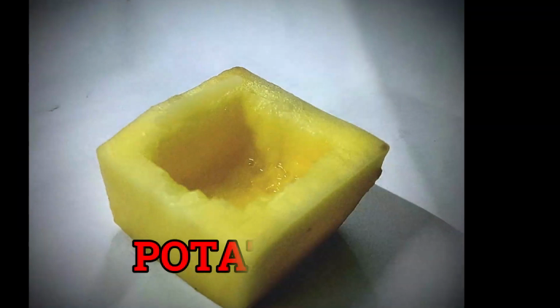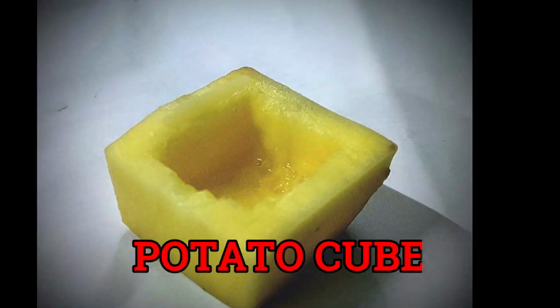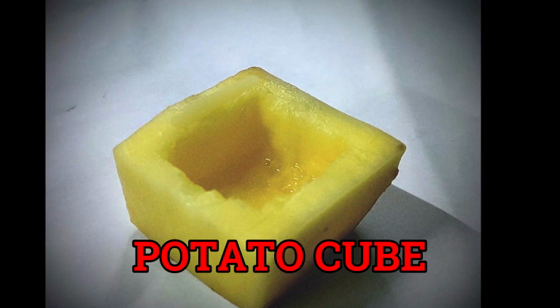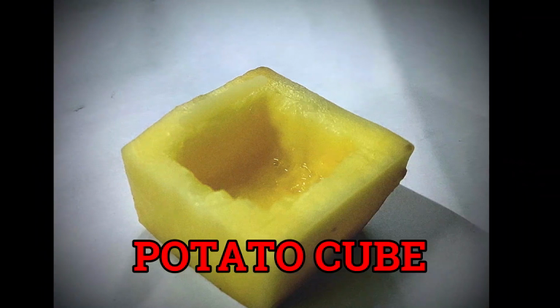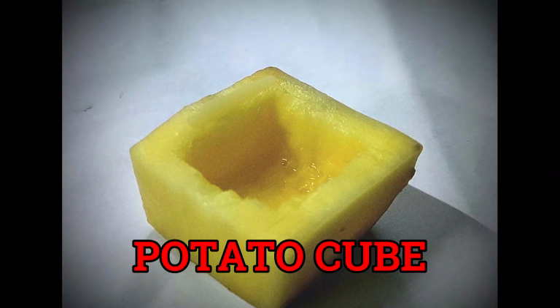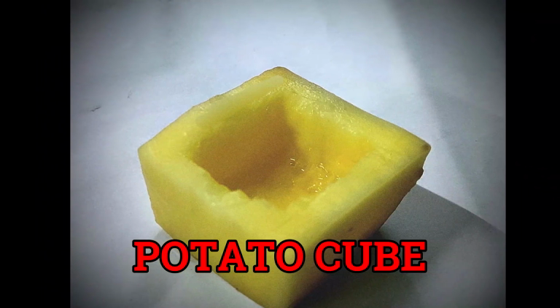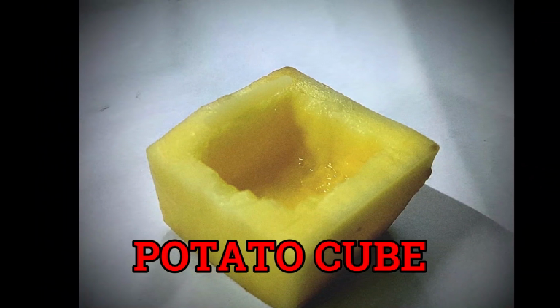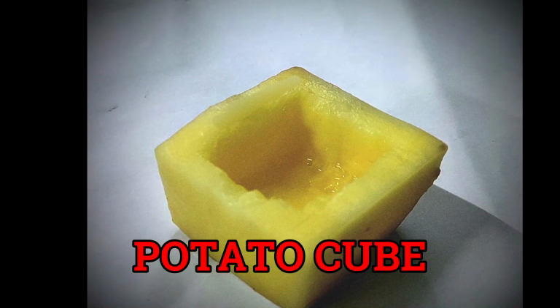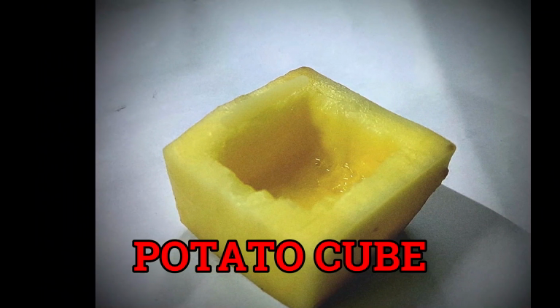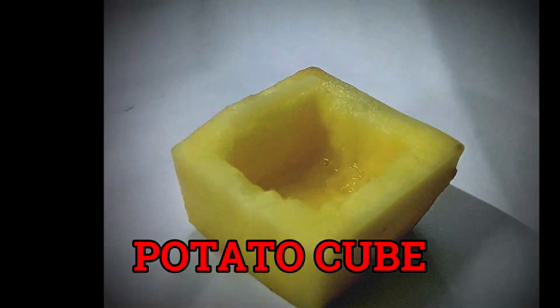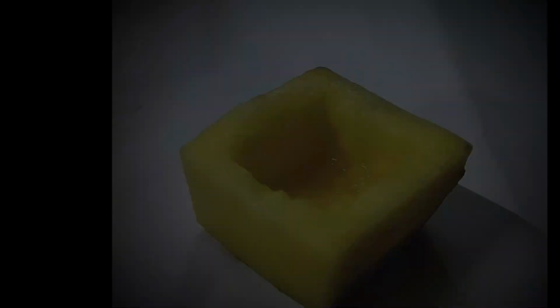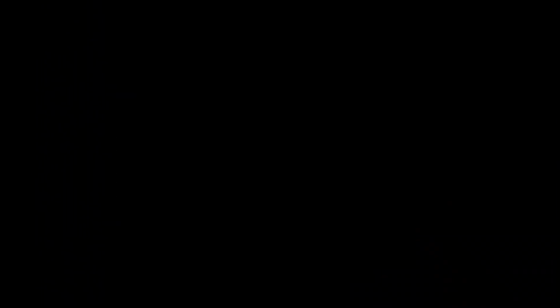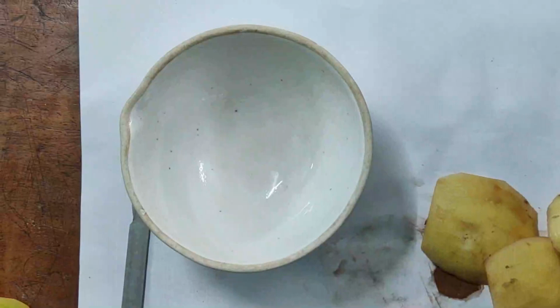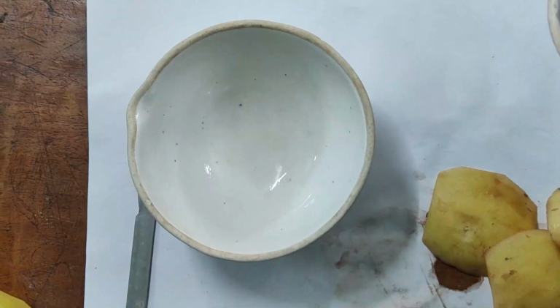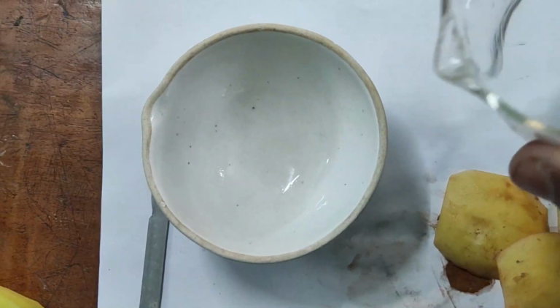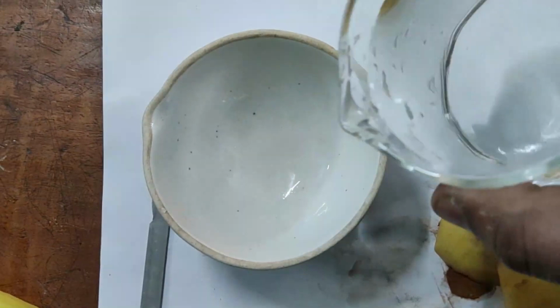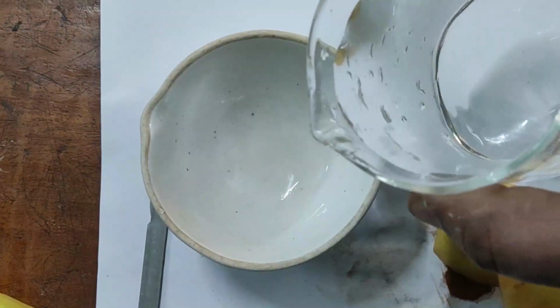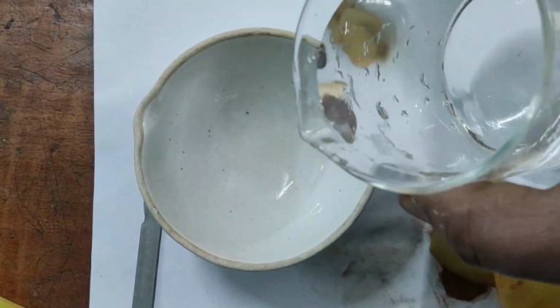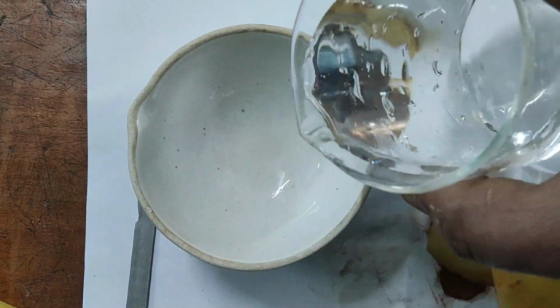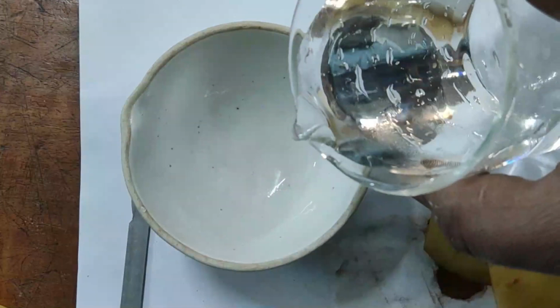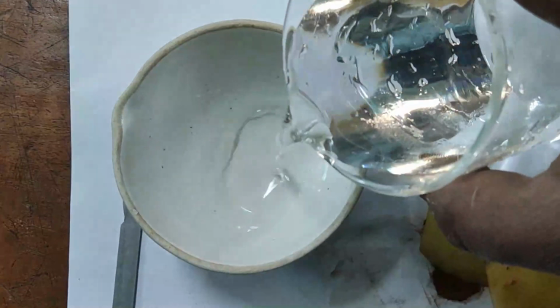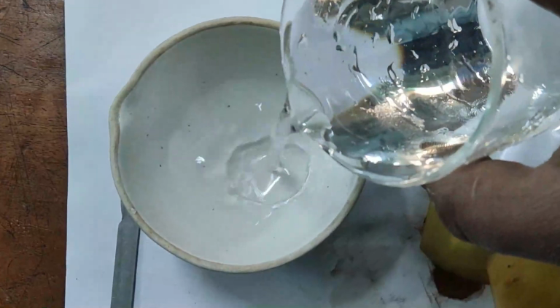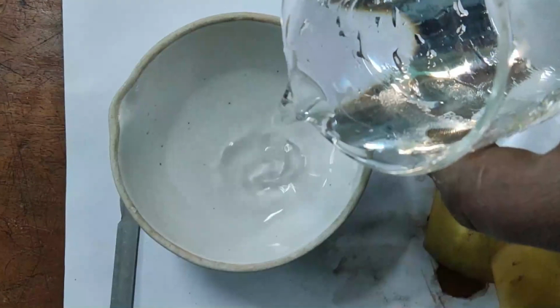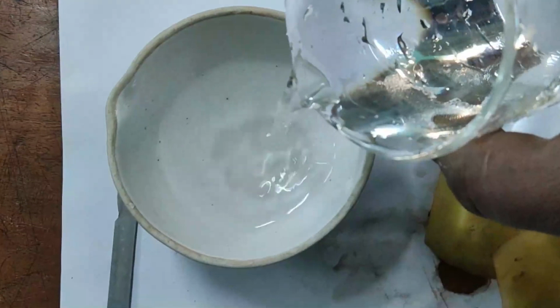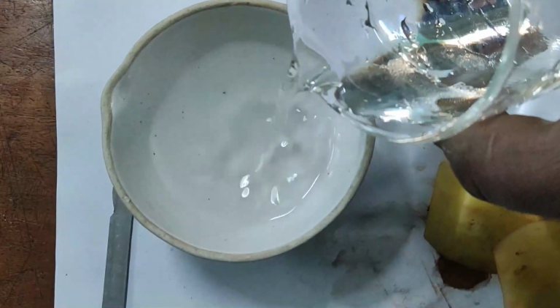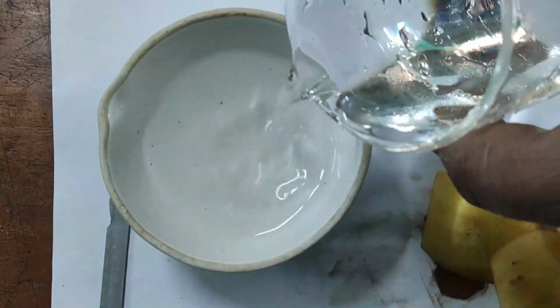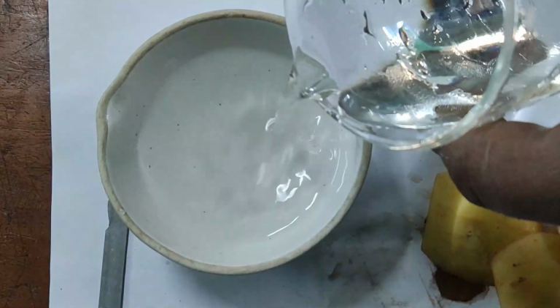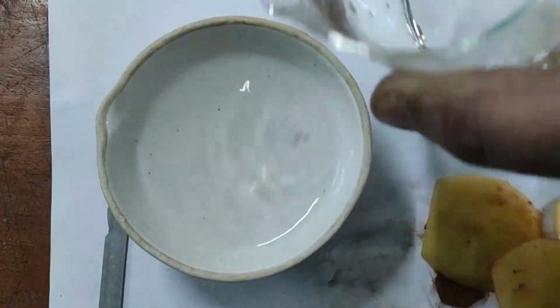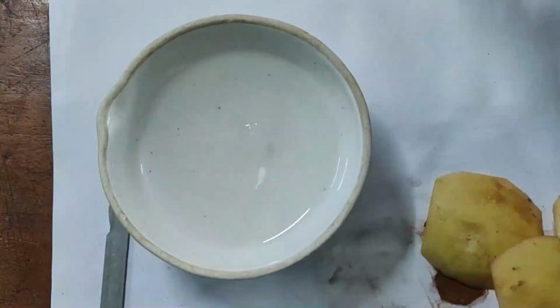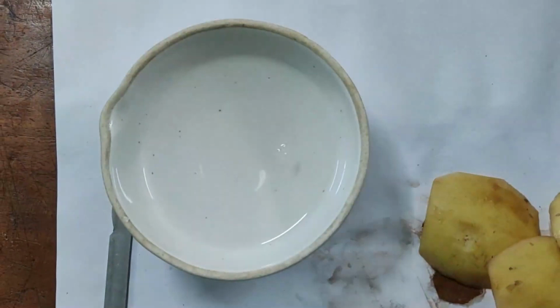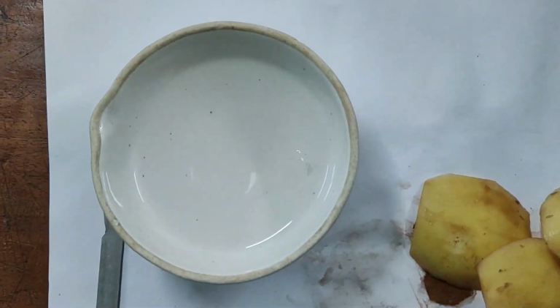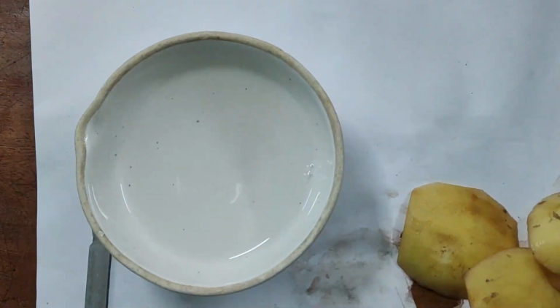First, we will take a bowl and pour distilled water into it.